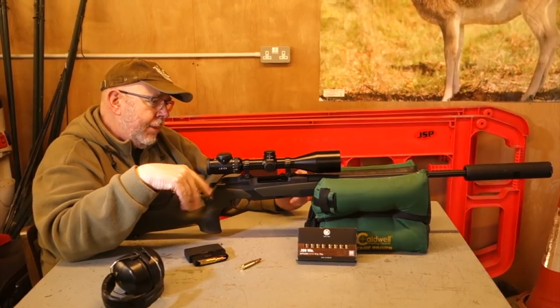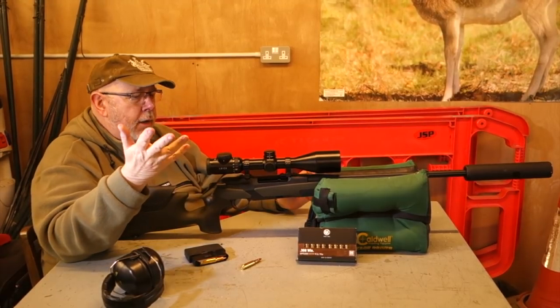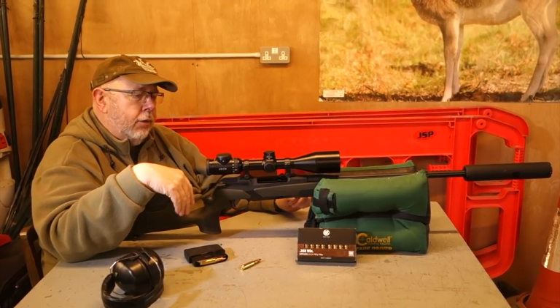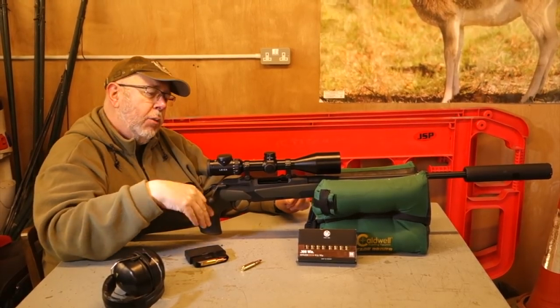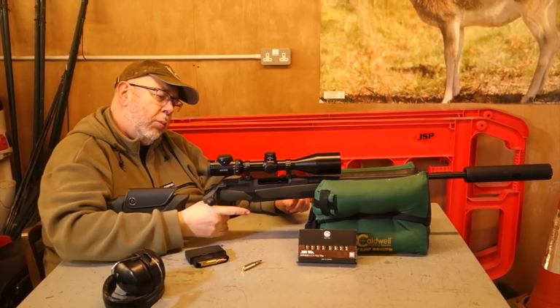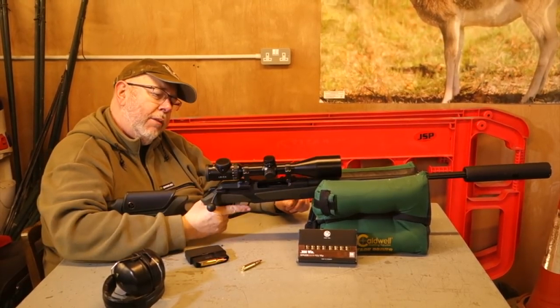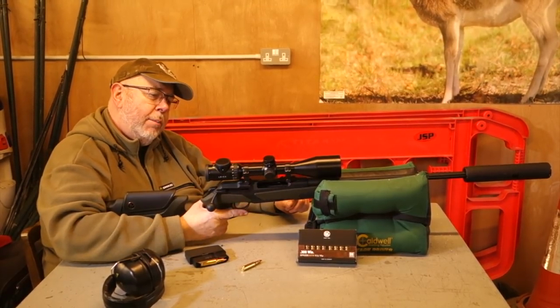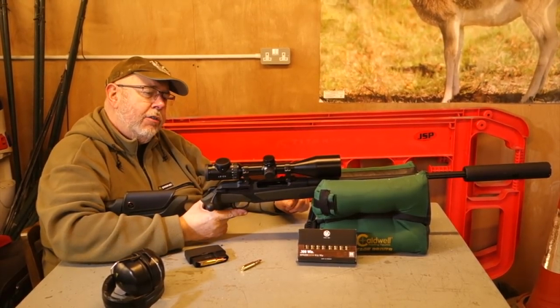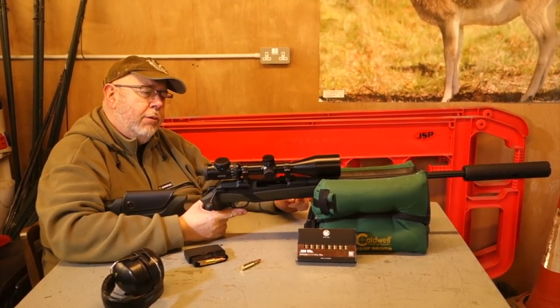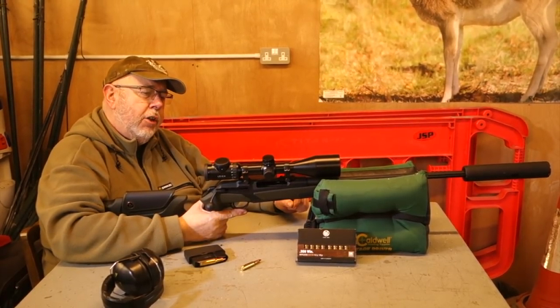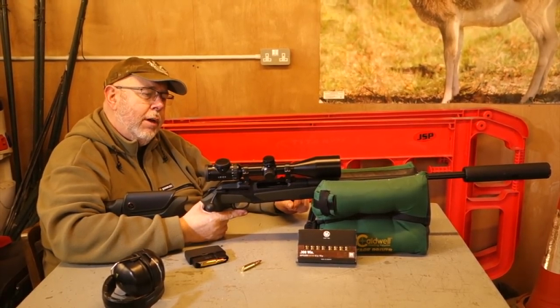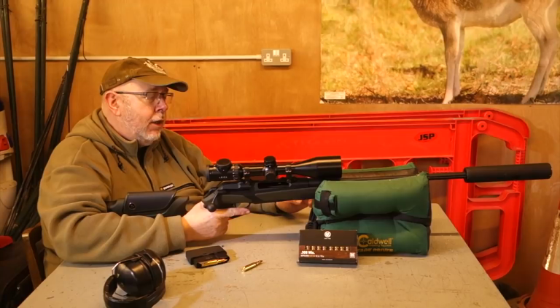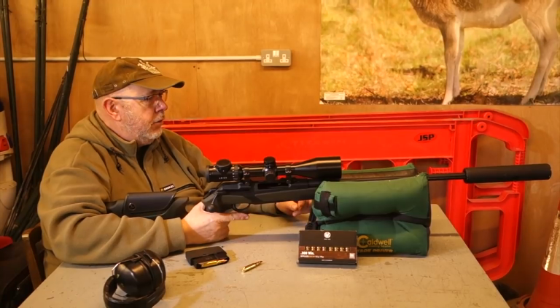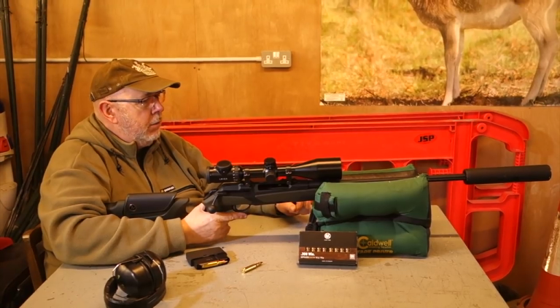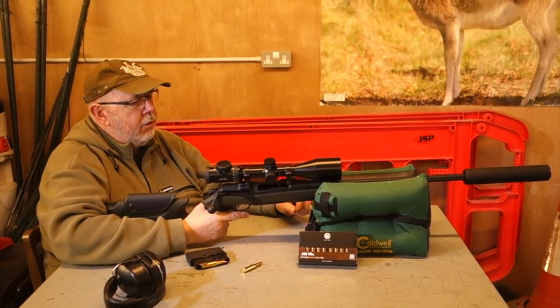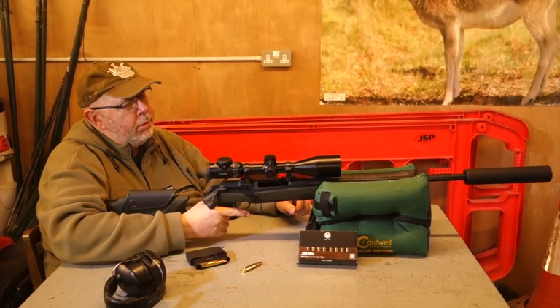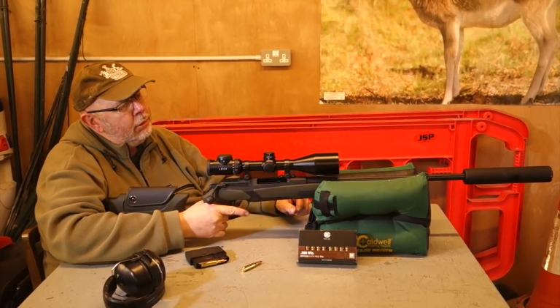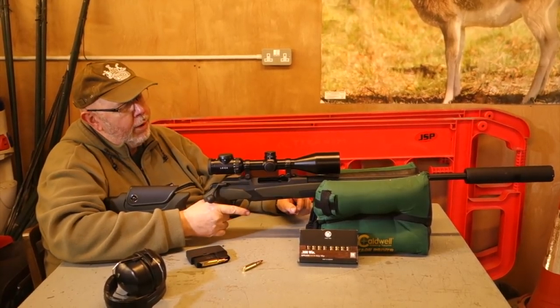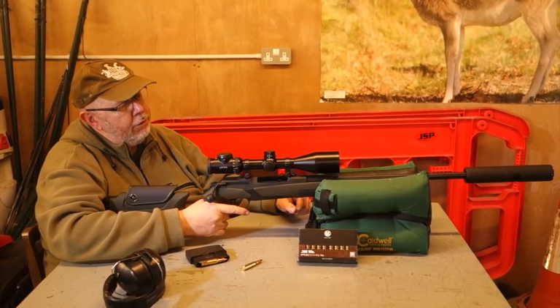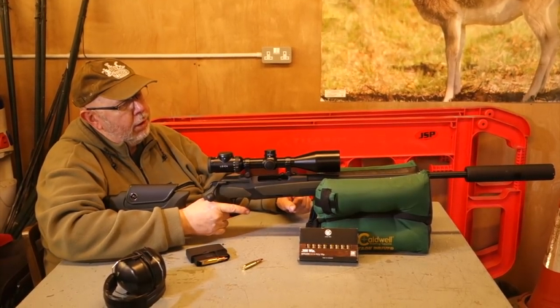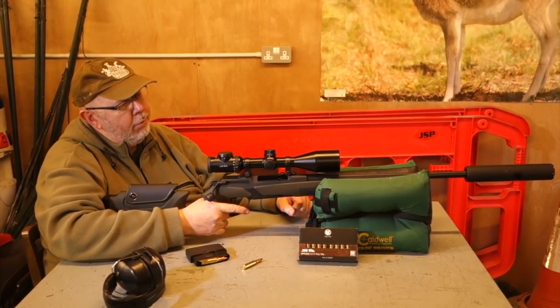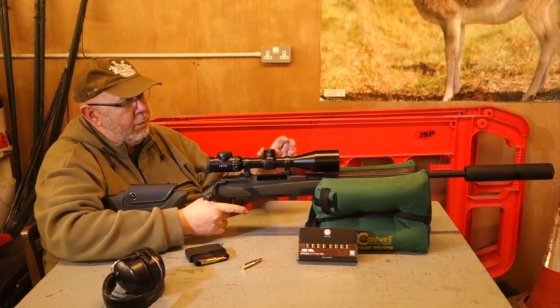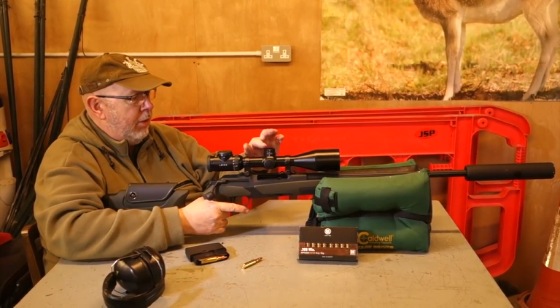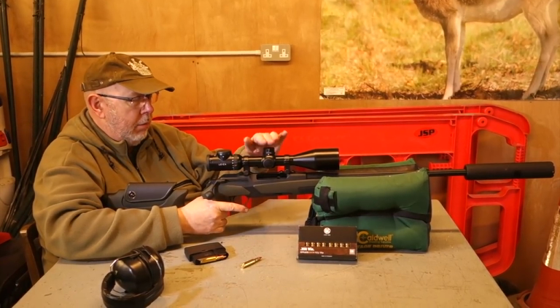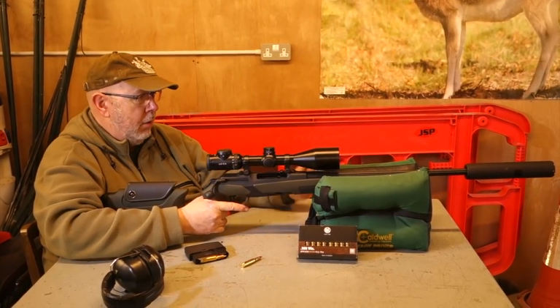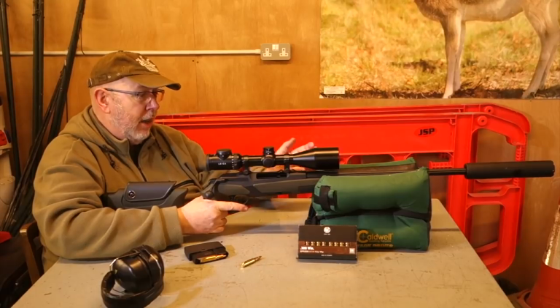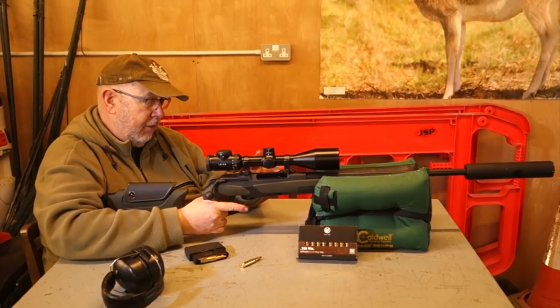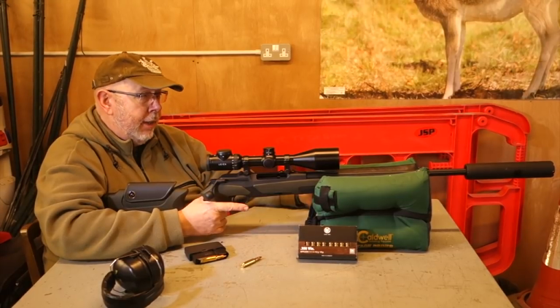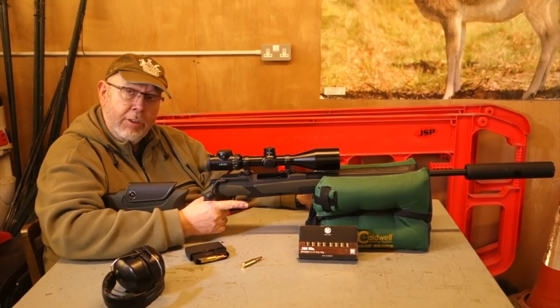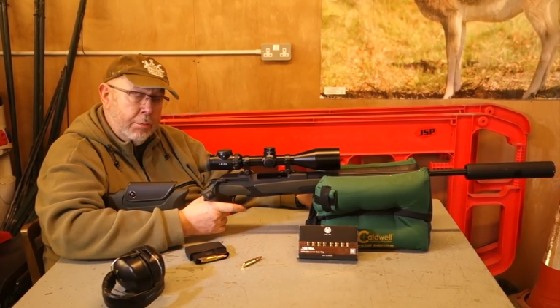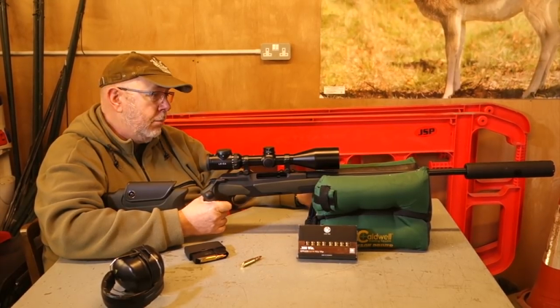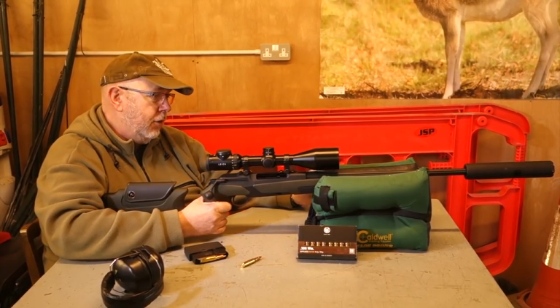Today on test with the rifle I've got a Magnus 2.4 to 16 by 56 illuminated scope — quite nice. This will be the subject of the review, as will this rifle in this month's Shooting Sports March issue.